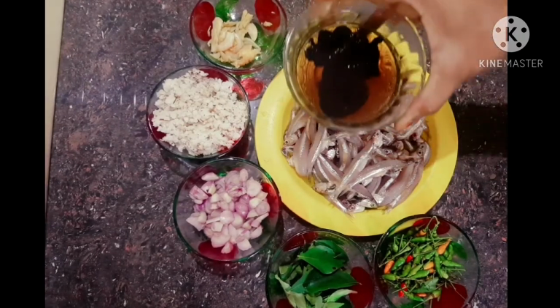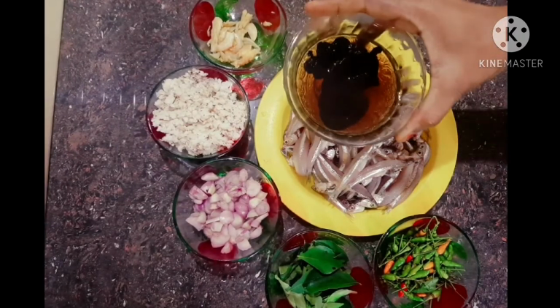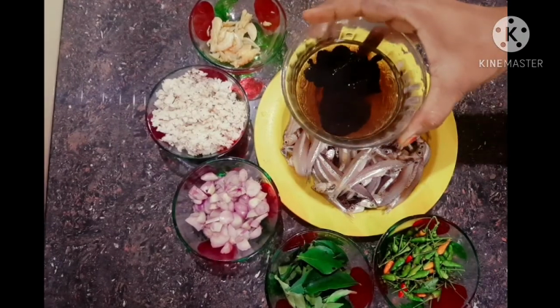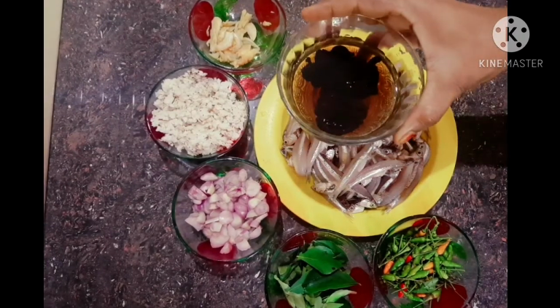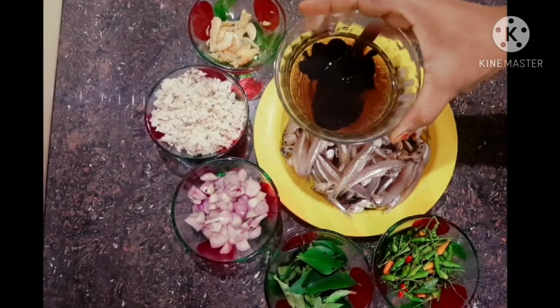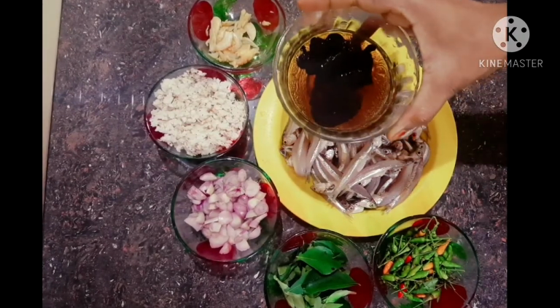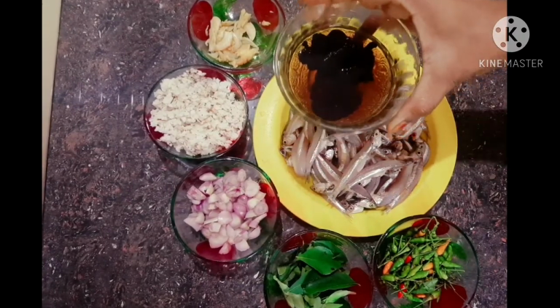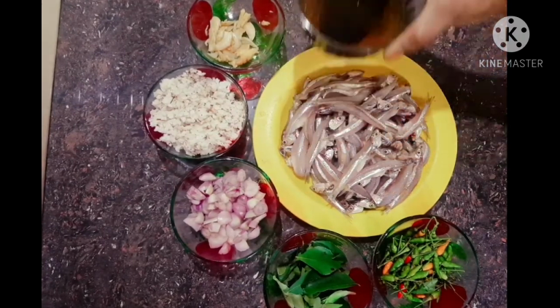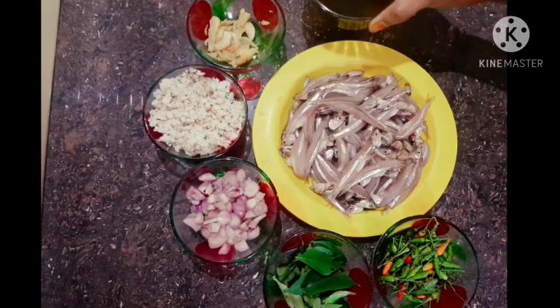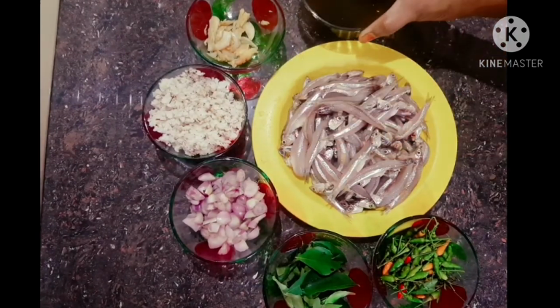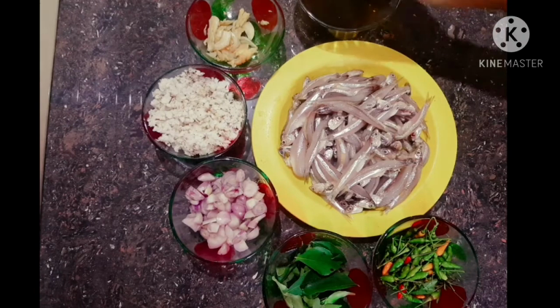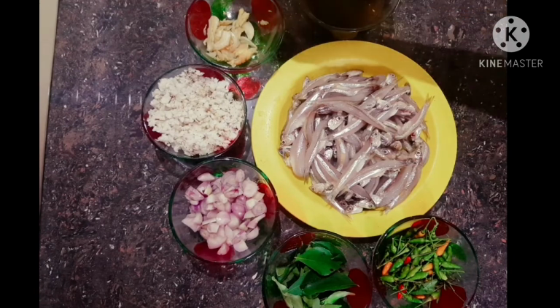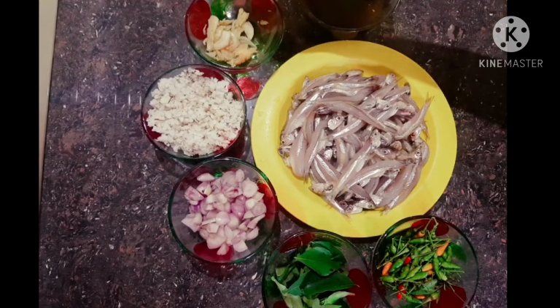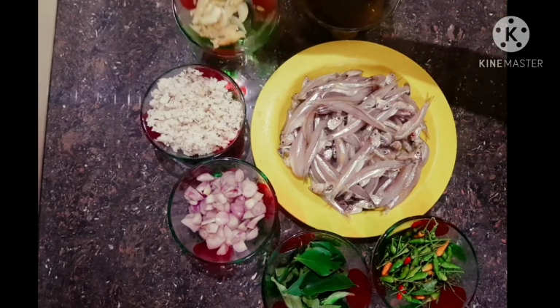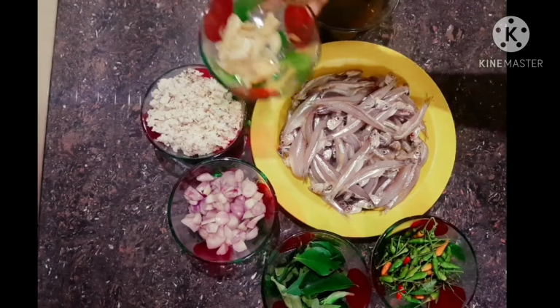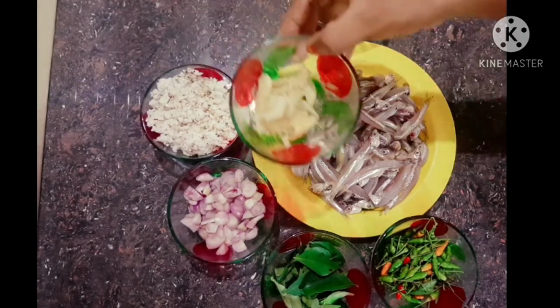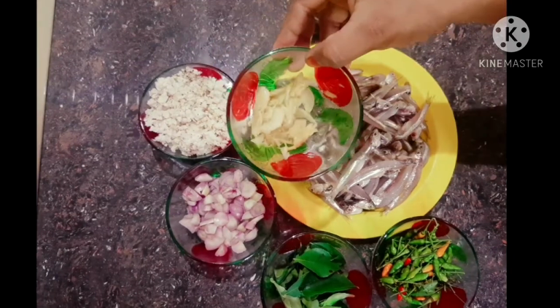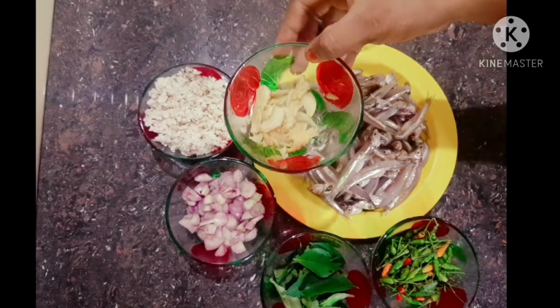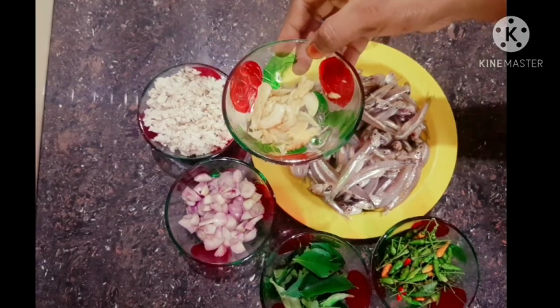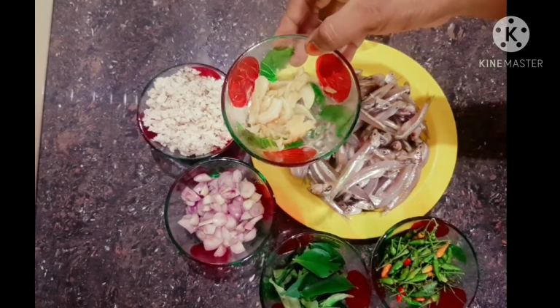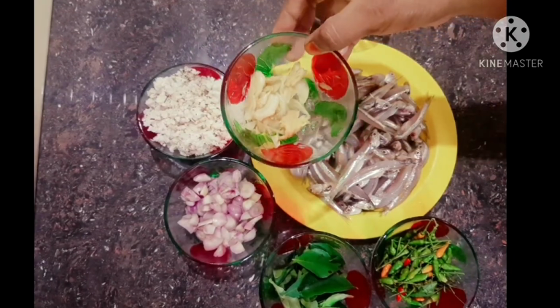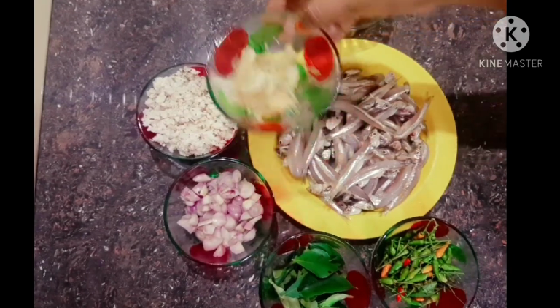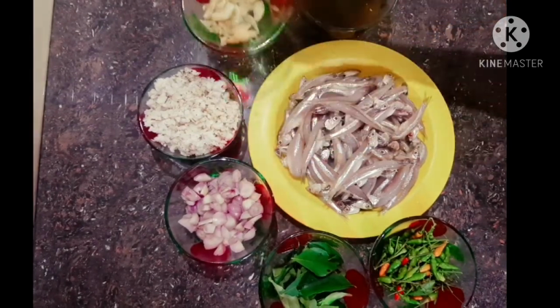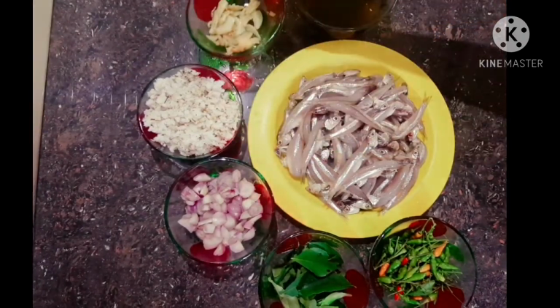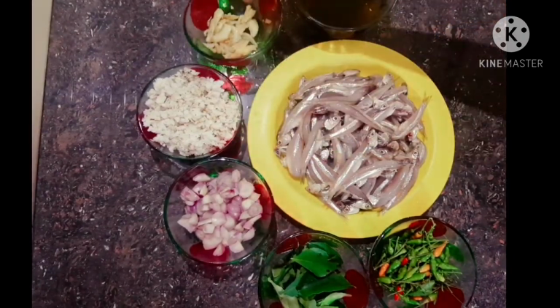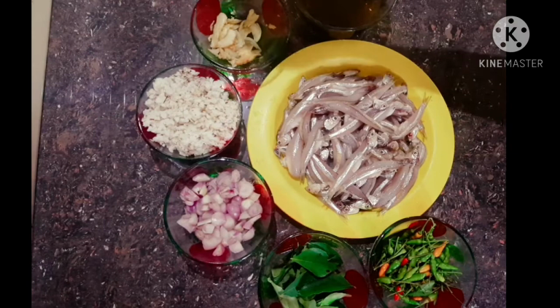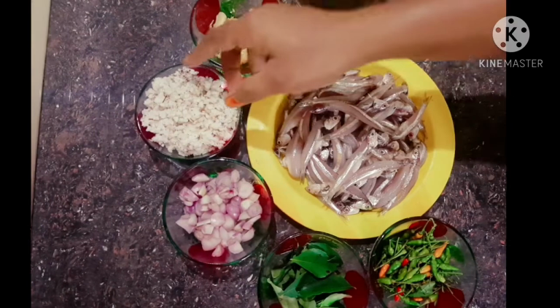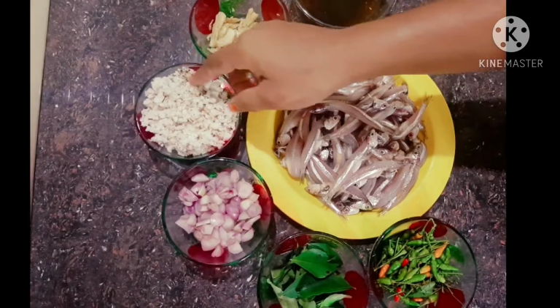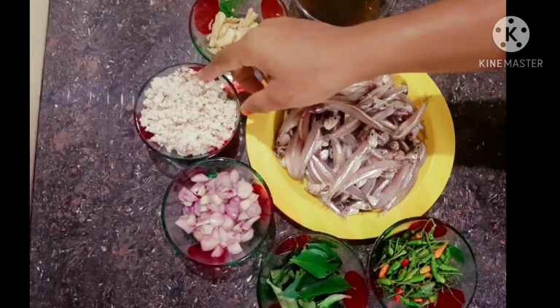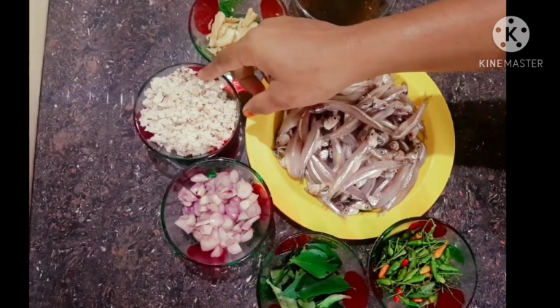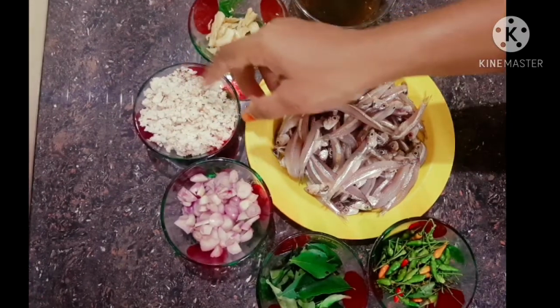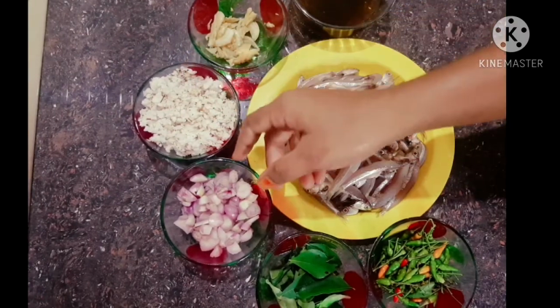I am going to make a meen peera. I am putting in 100% of it. I am going to make a dish.